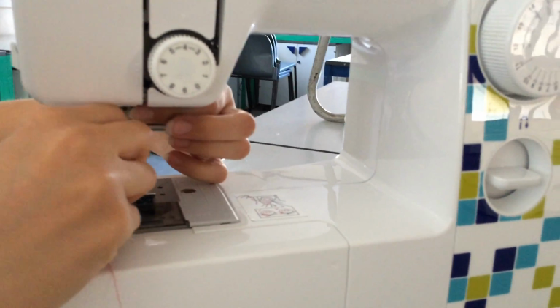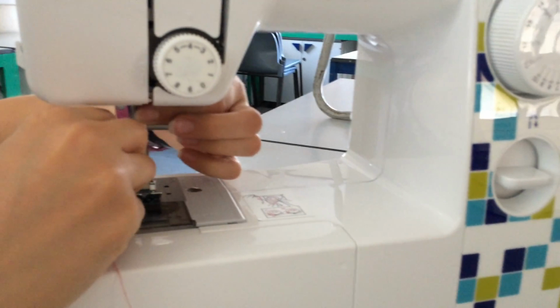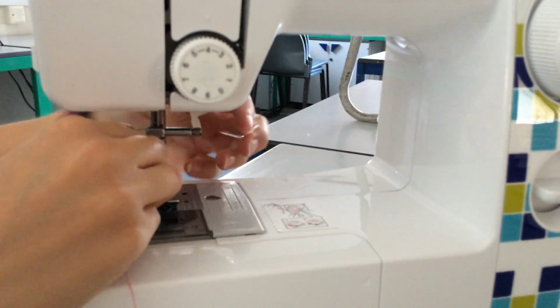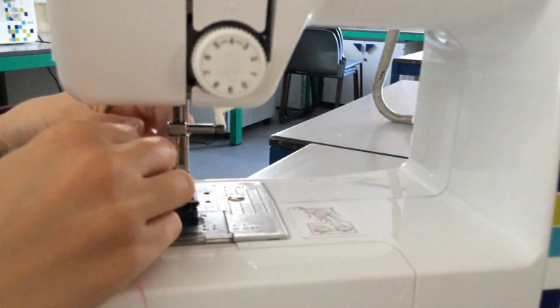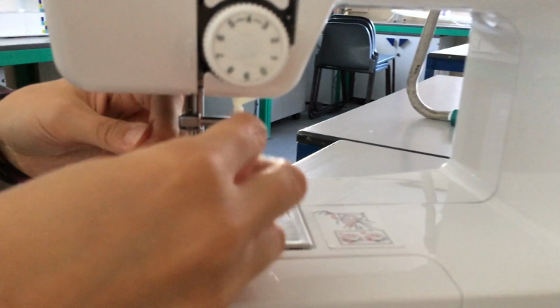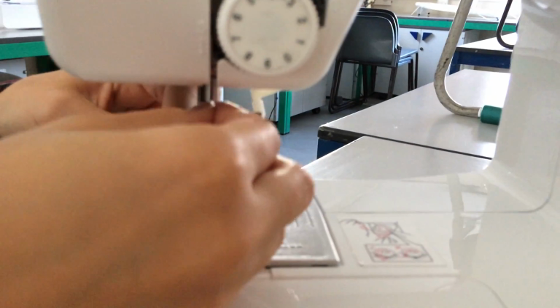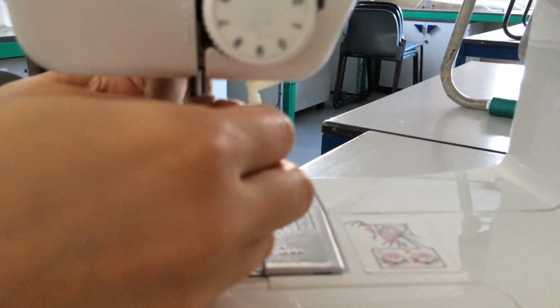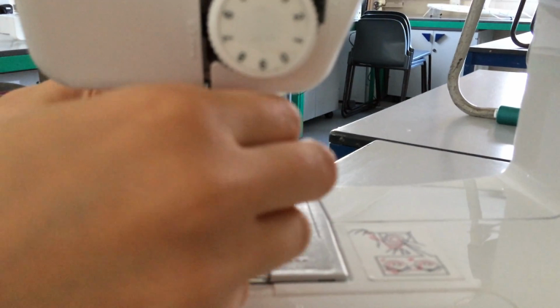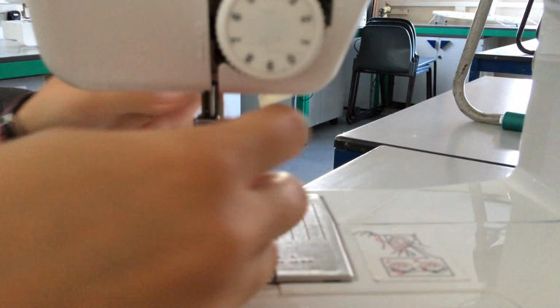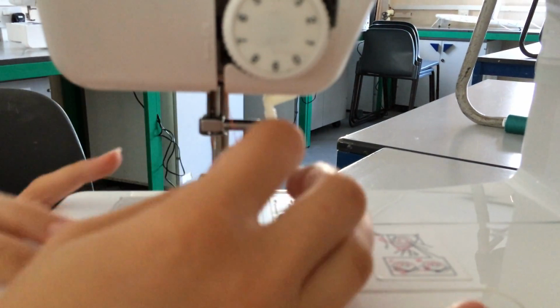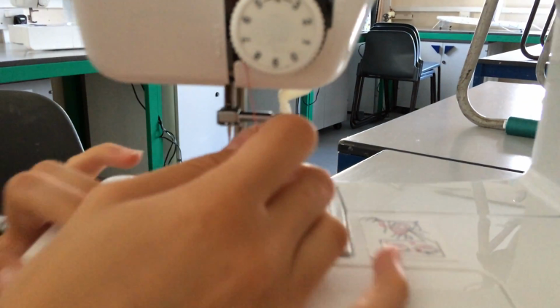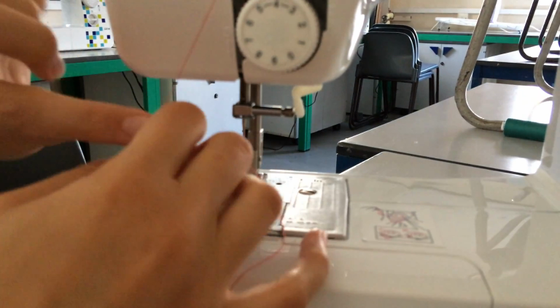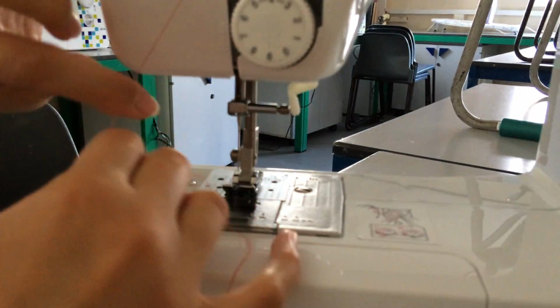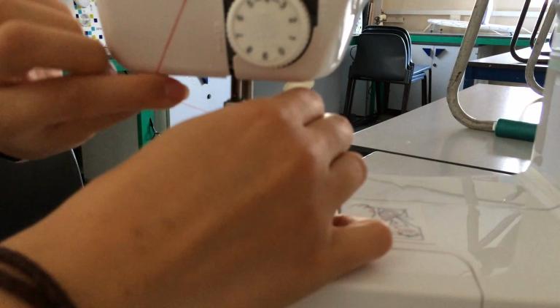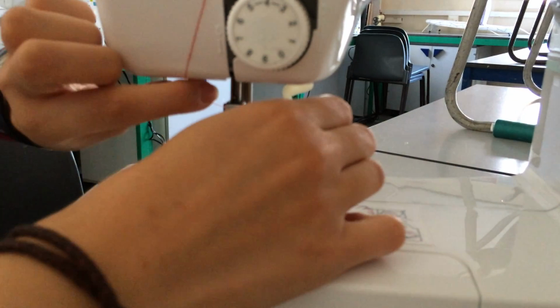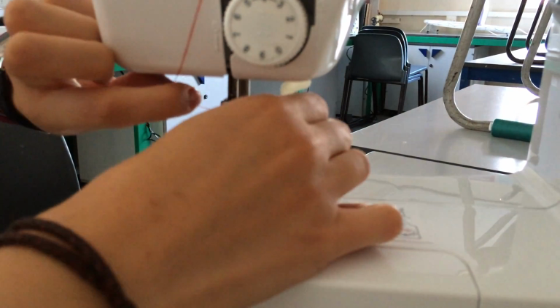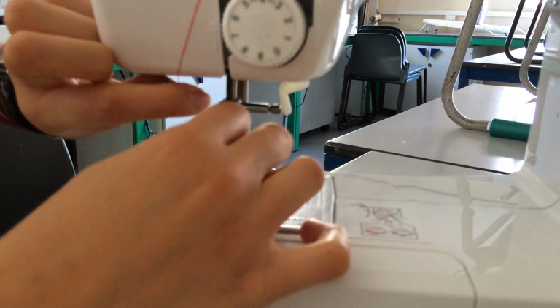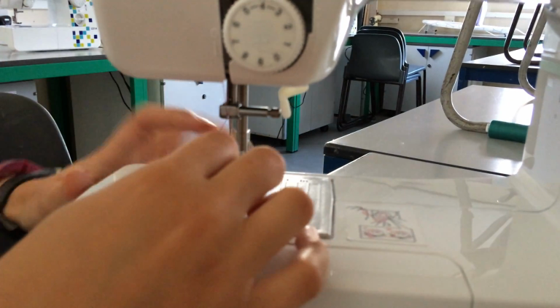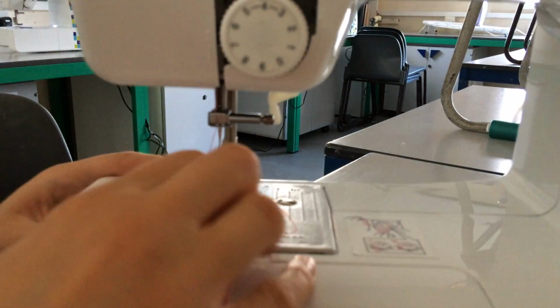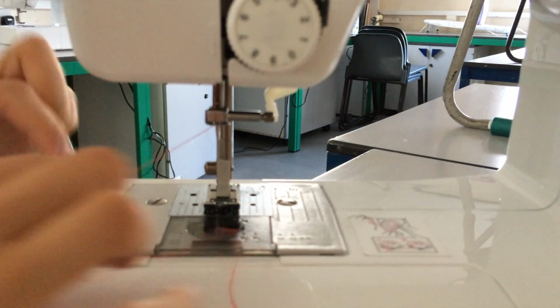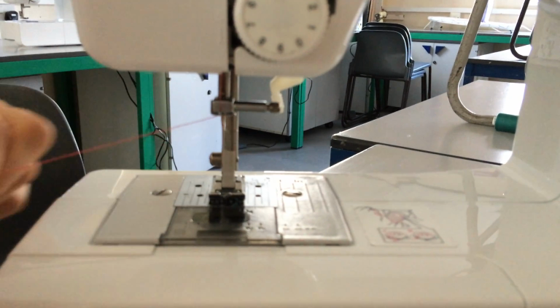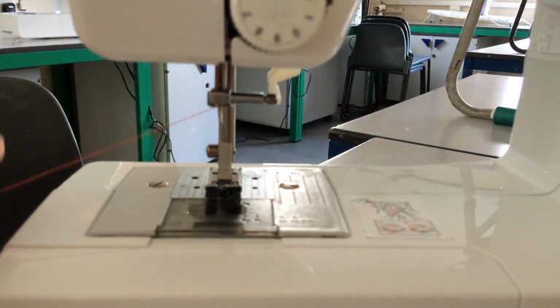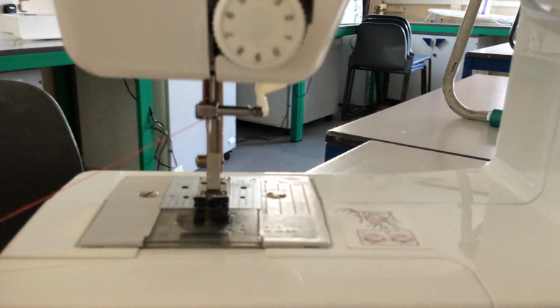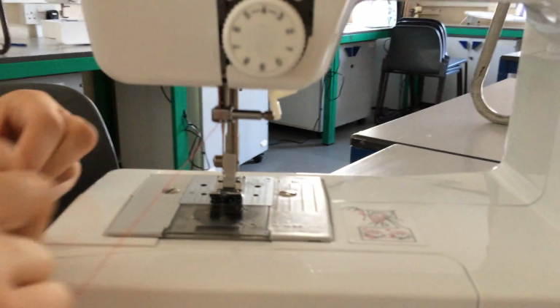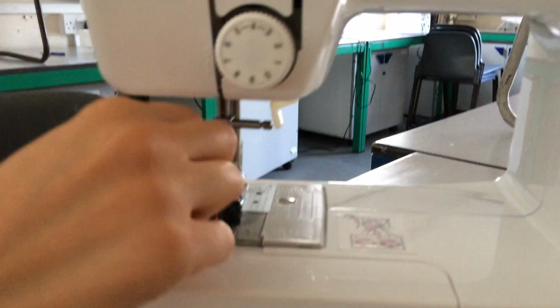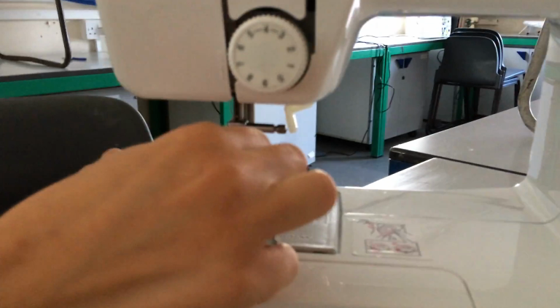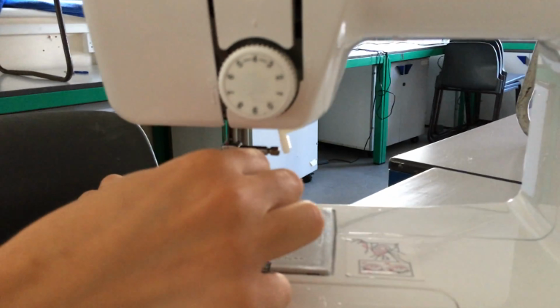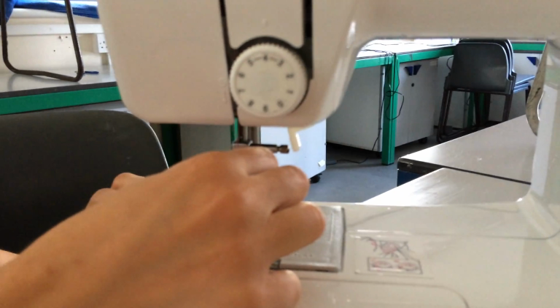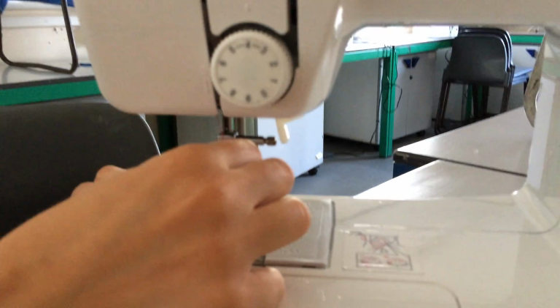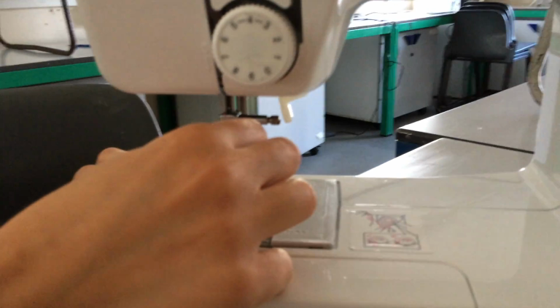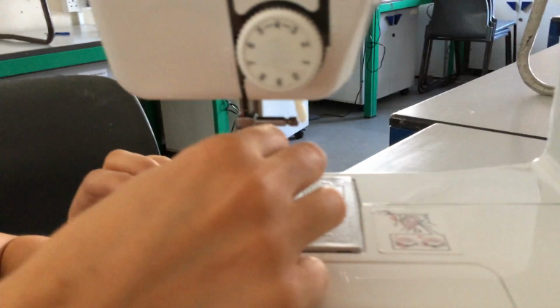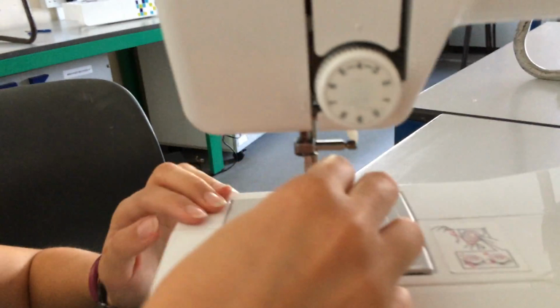Bring your thread behind that hook, which is a bit fiddly, and then the last thing you will do is put your thread through the eye of the needle.